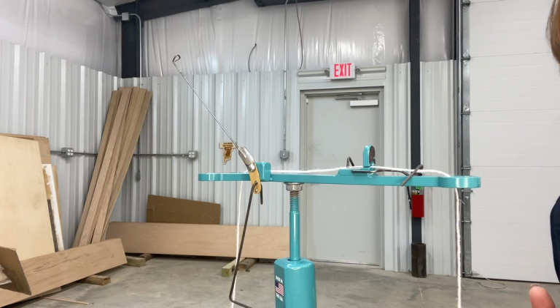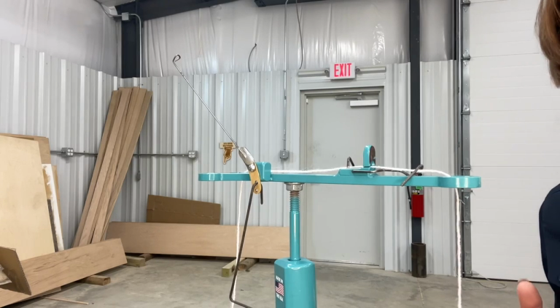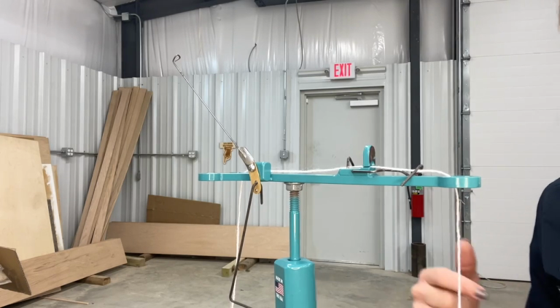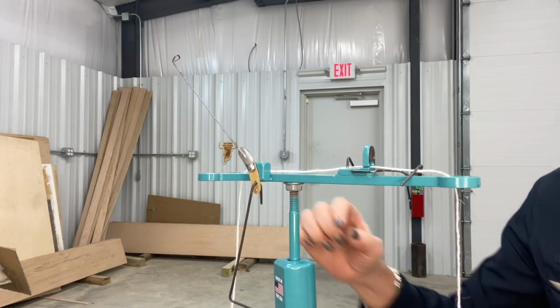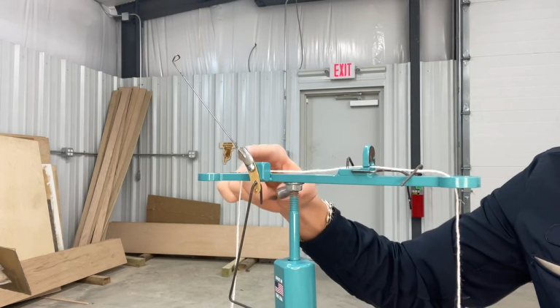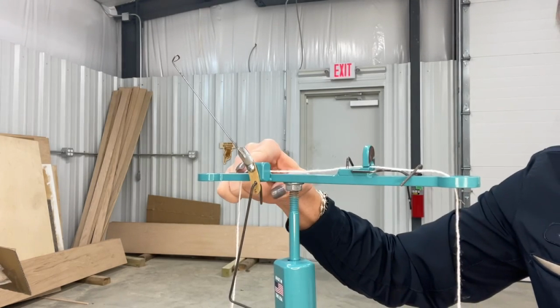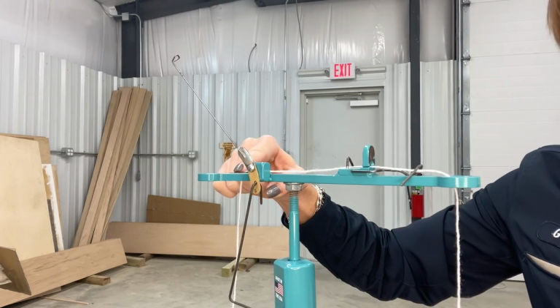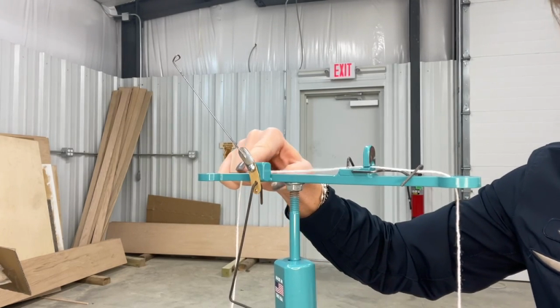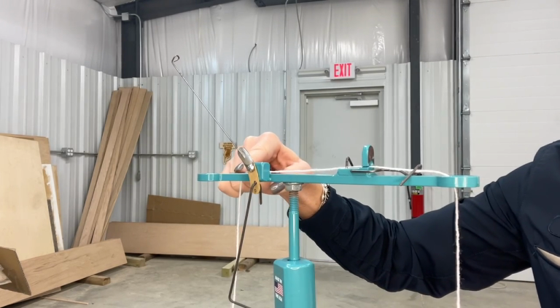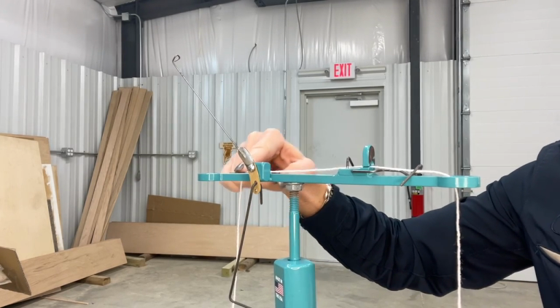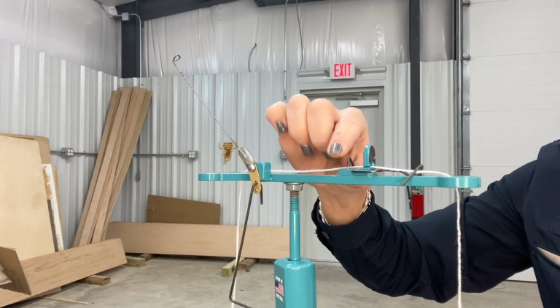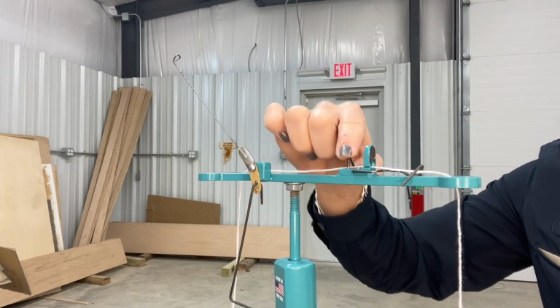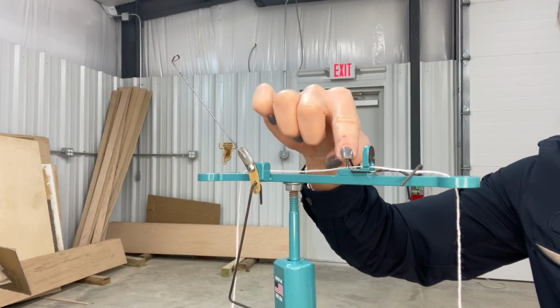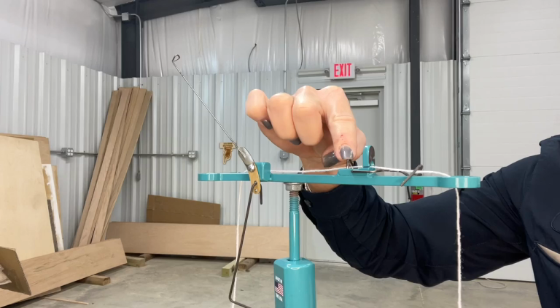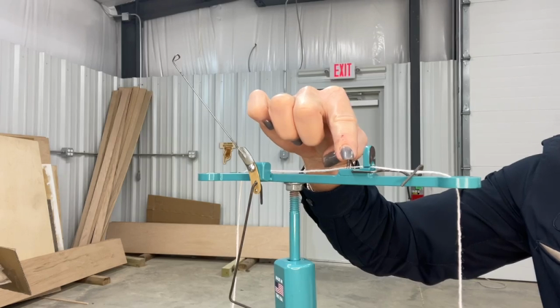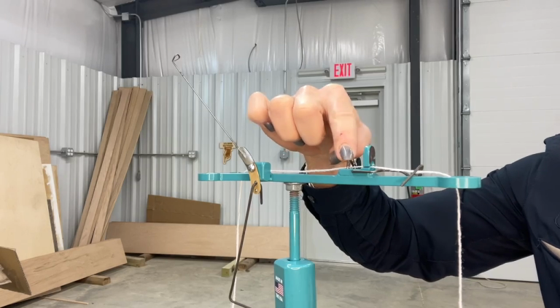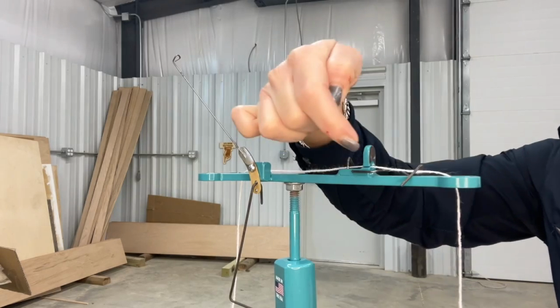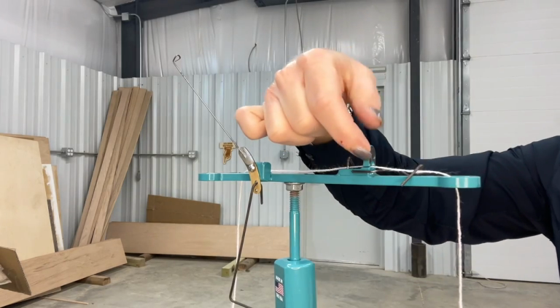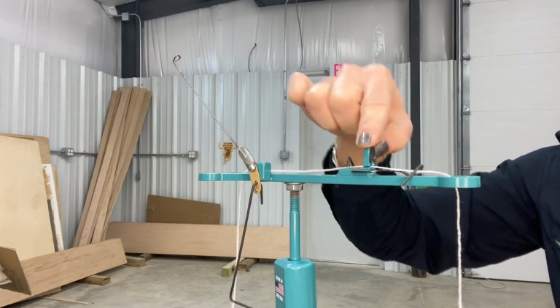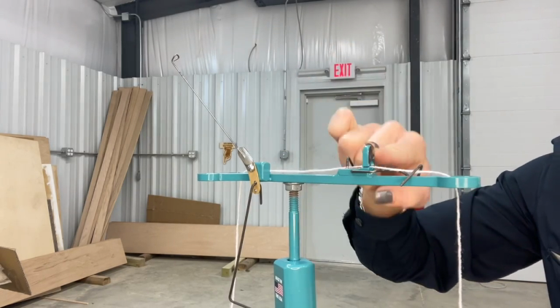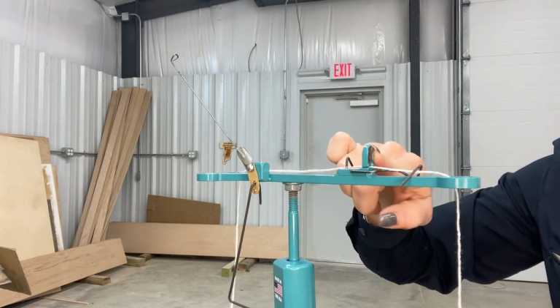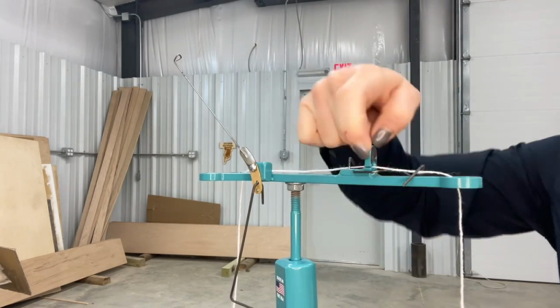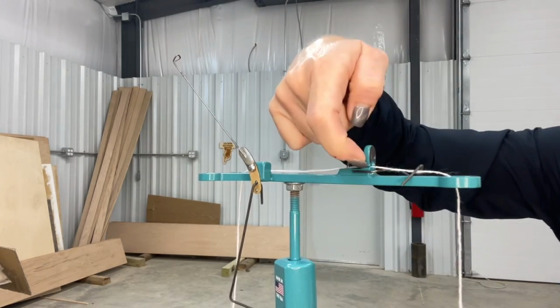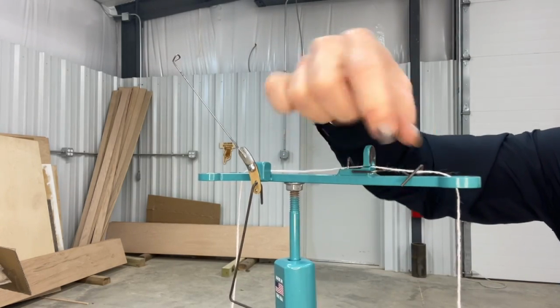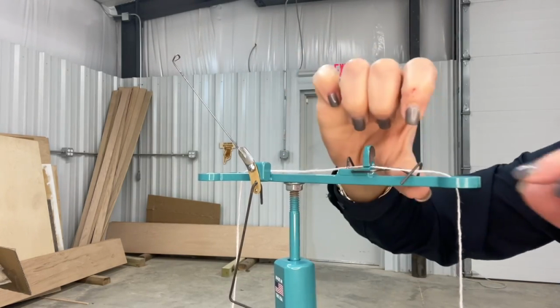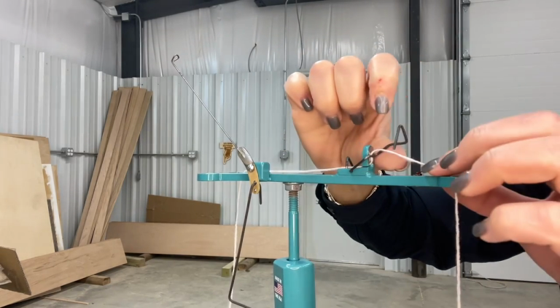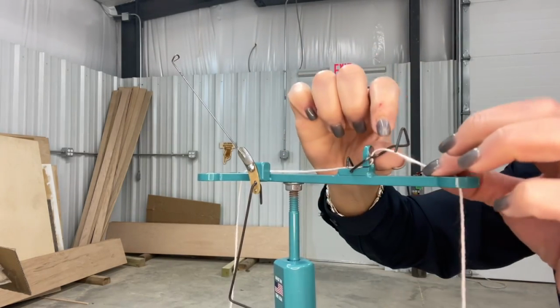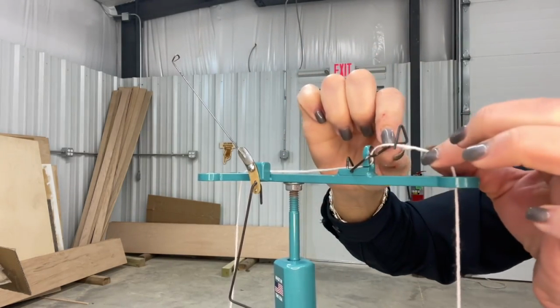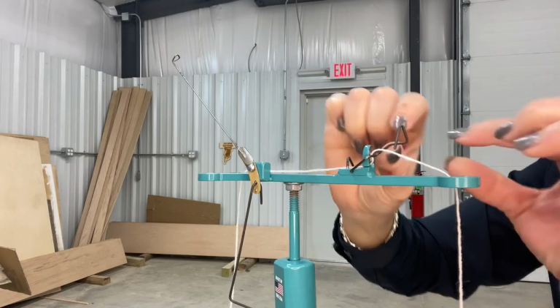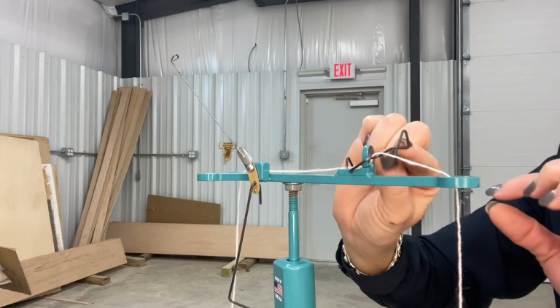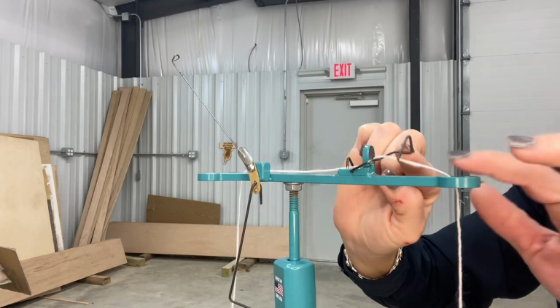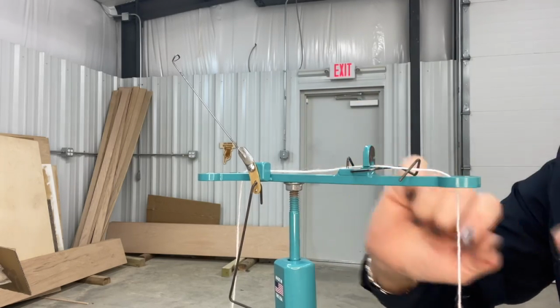Here it is from a little bit different angle. You're gonna go up through the back hole, under this wire here, through the slot right here — and then the most important part is to go under this little guy.